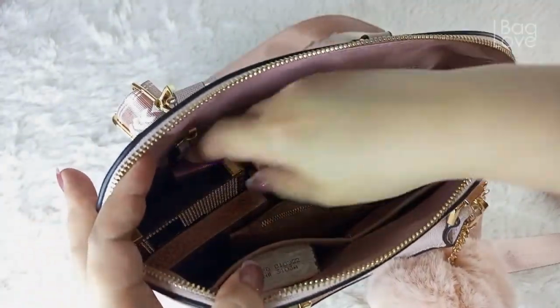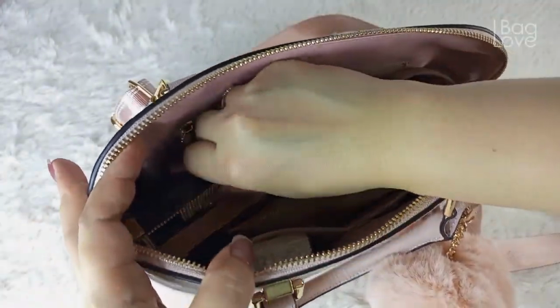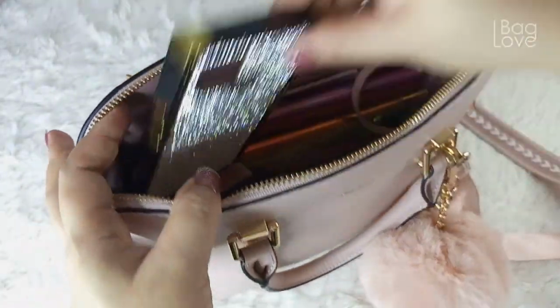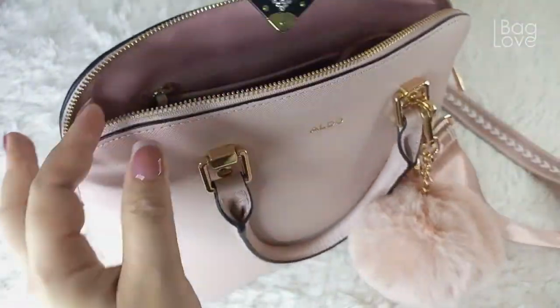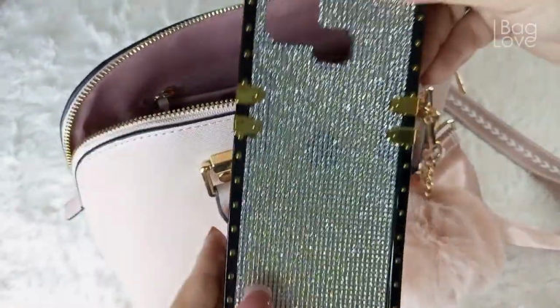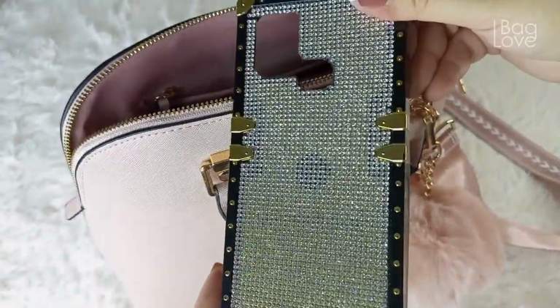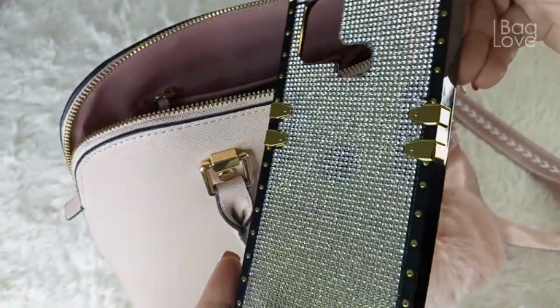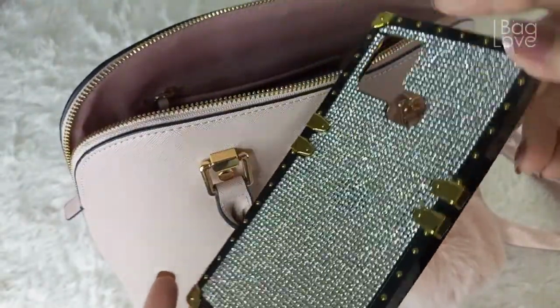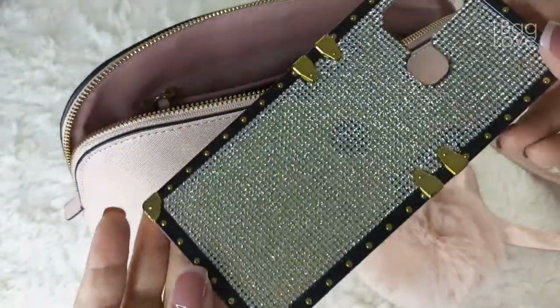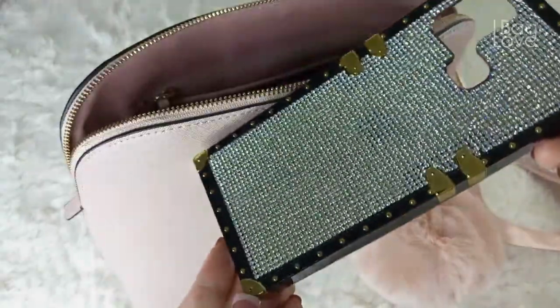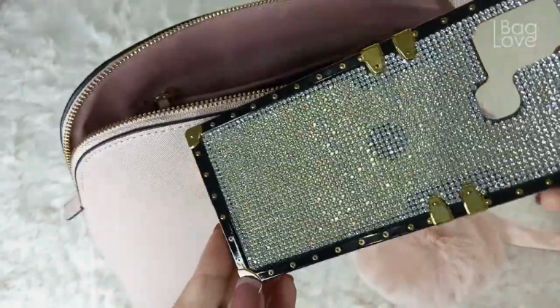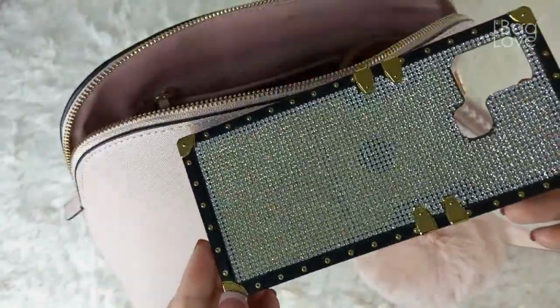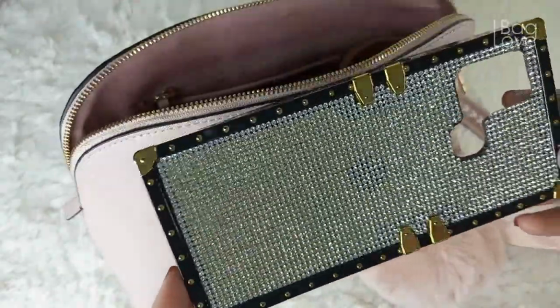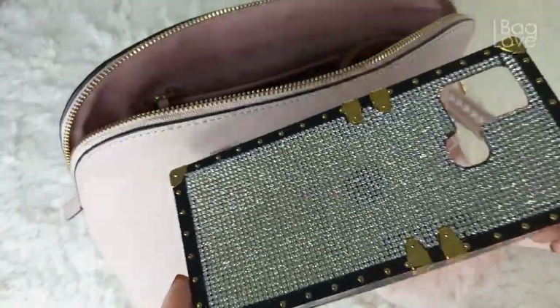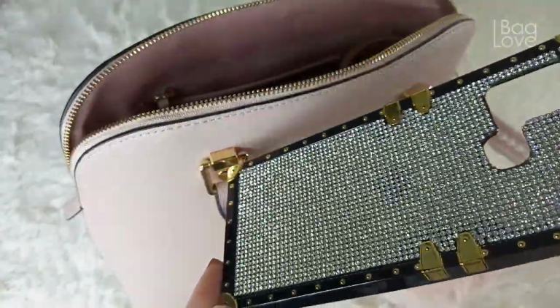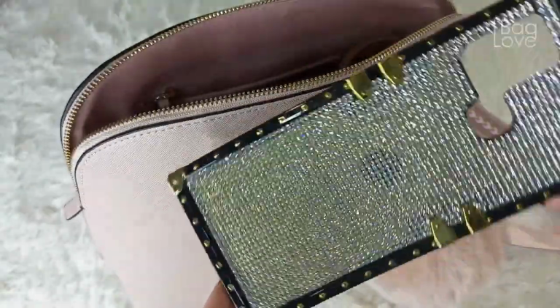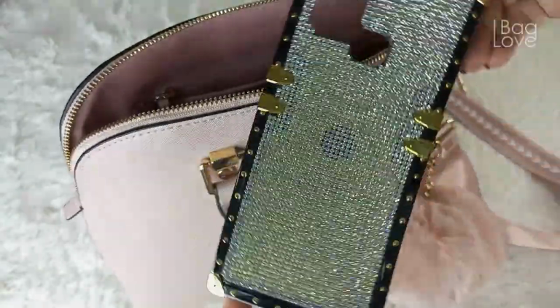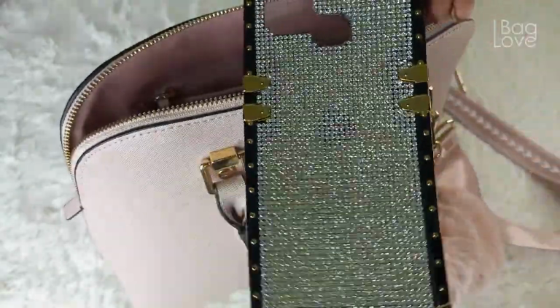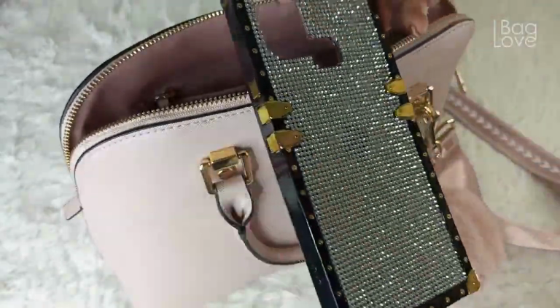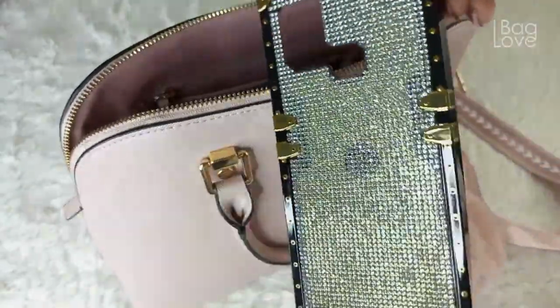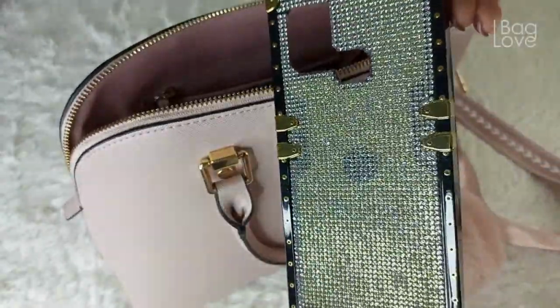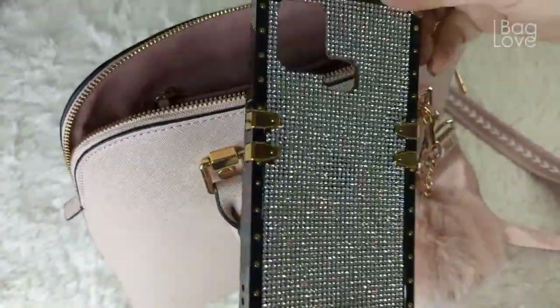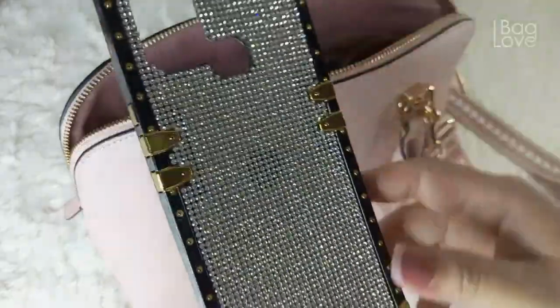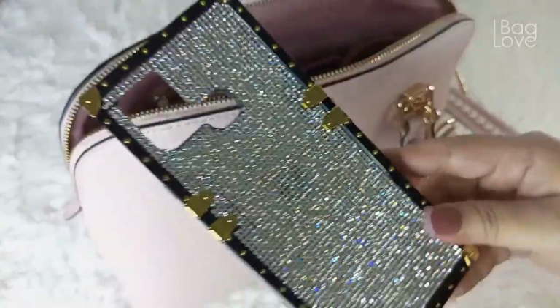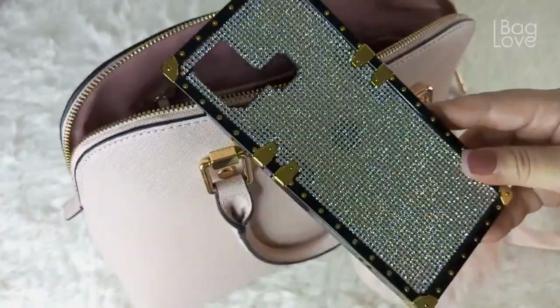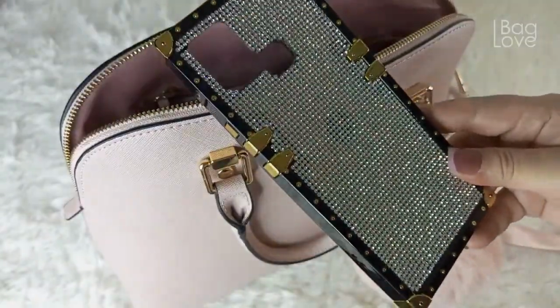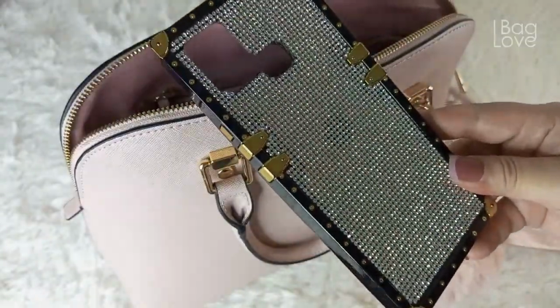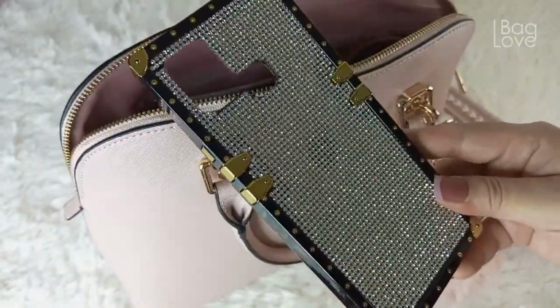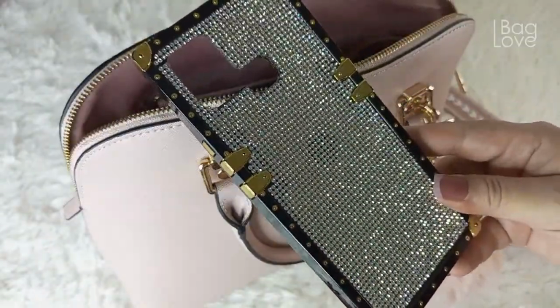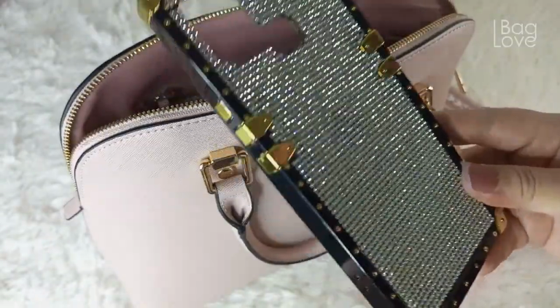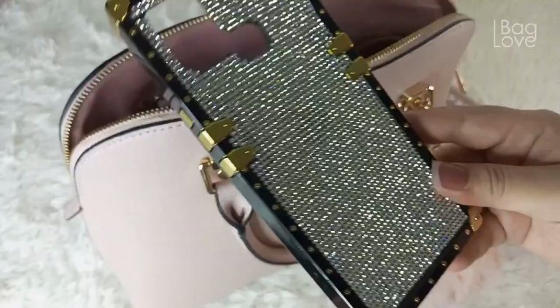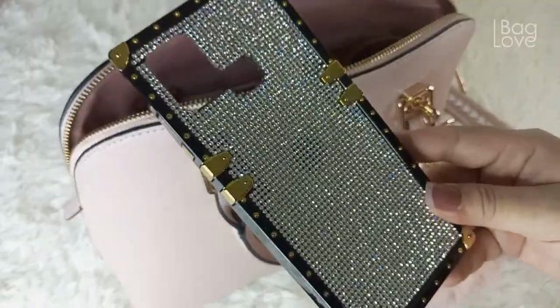Then I have here my phone case with some very cool rhinestones that make it look classy. I'll just link it below in case you're interested — I got this from Amazon.